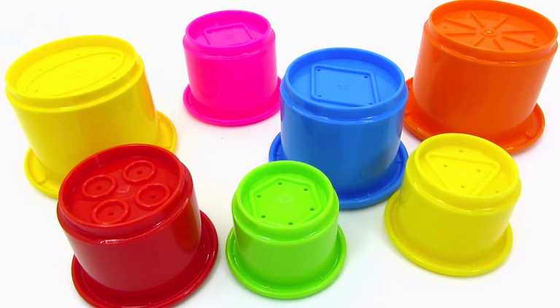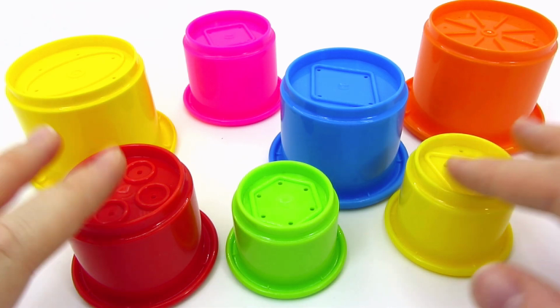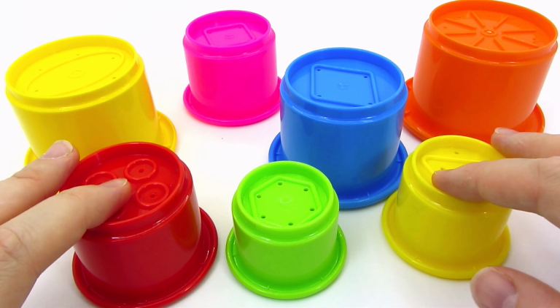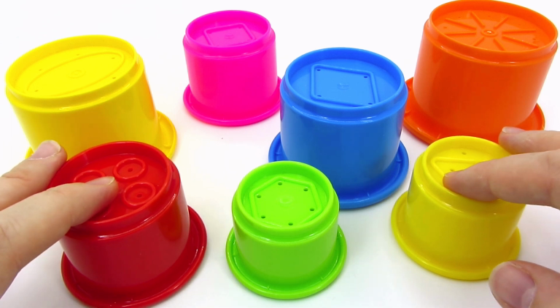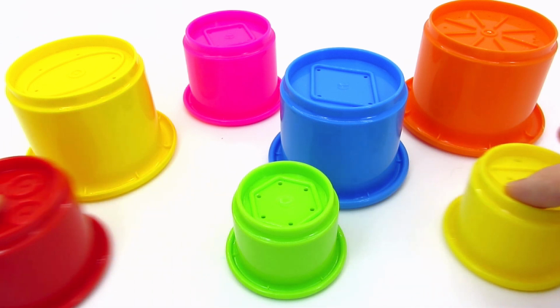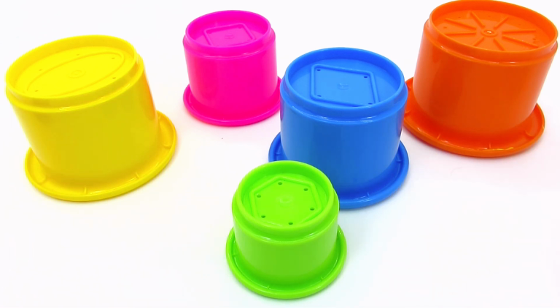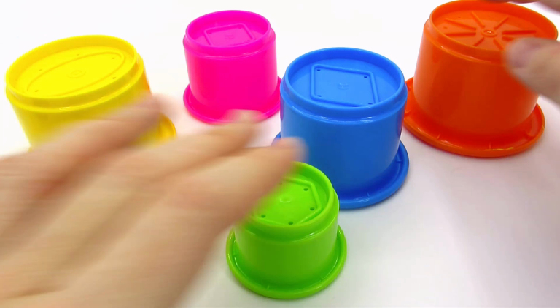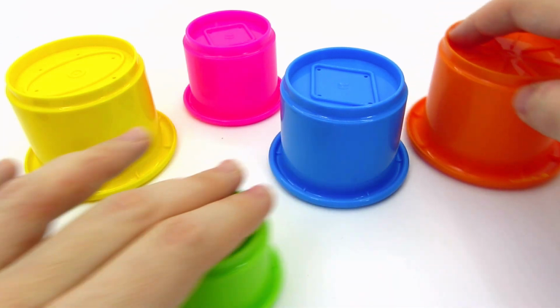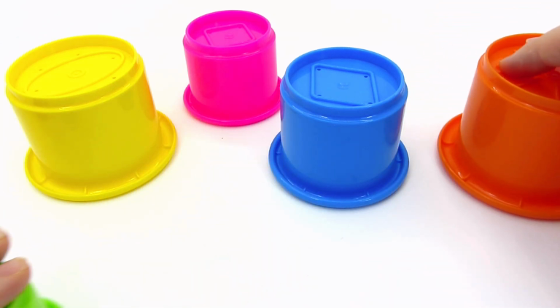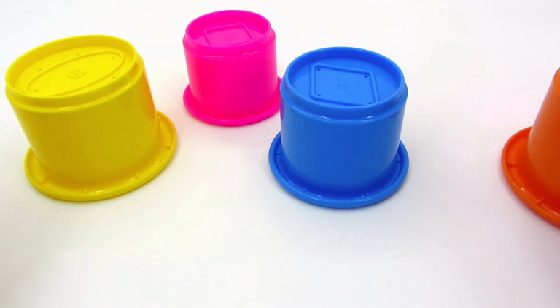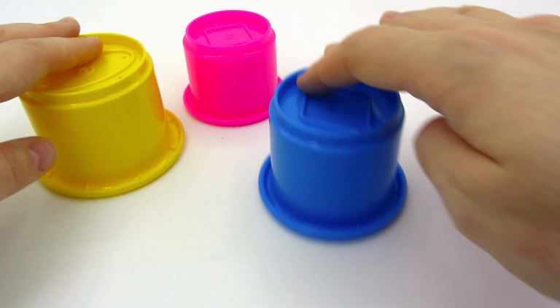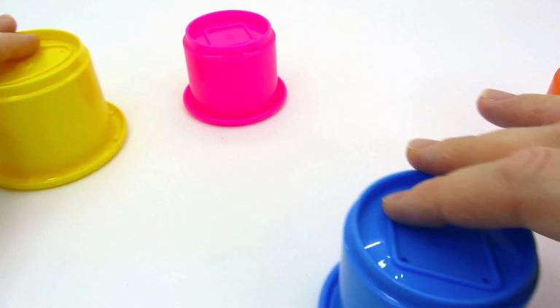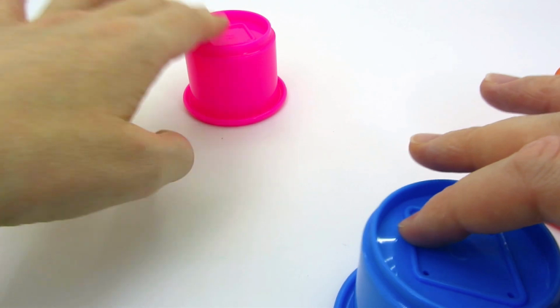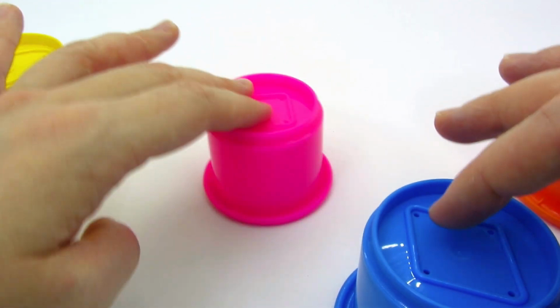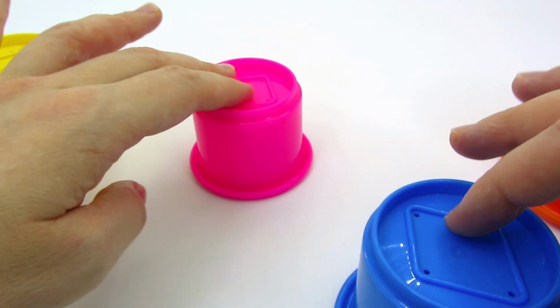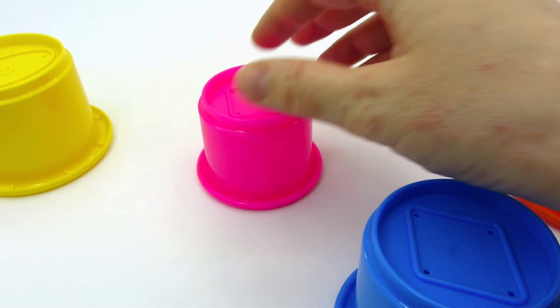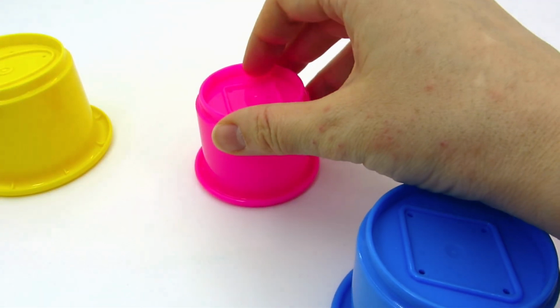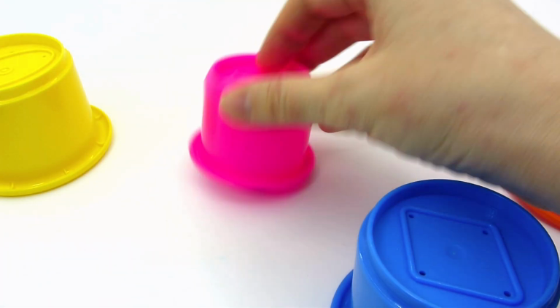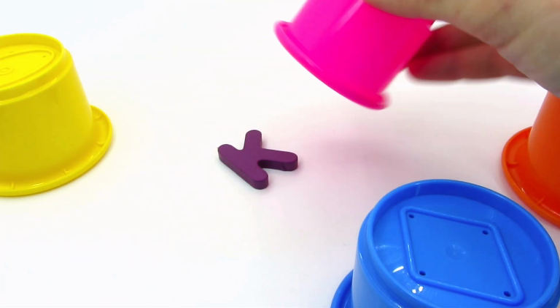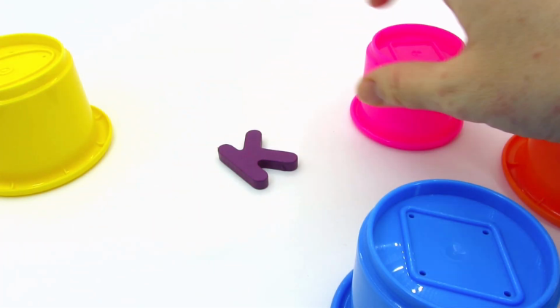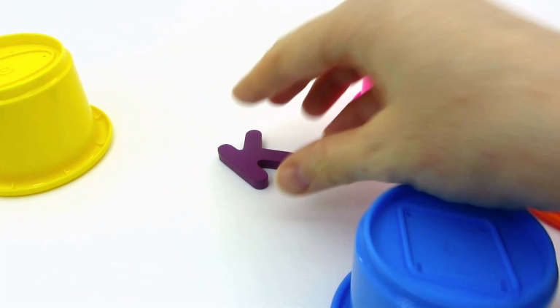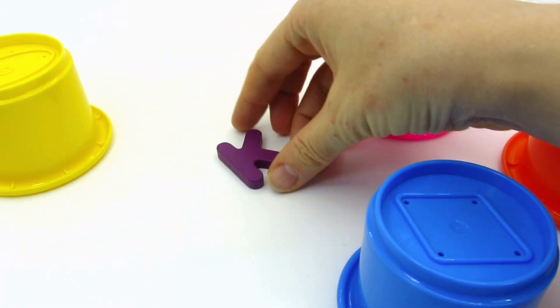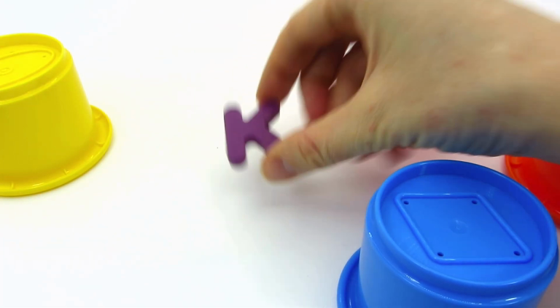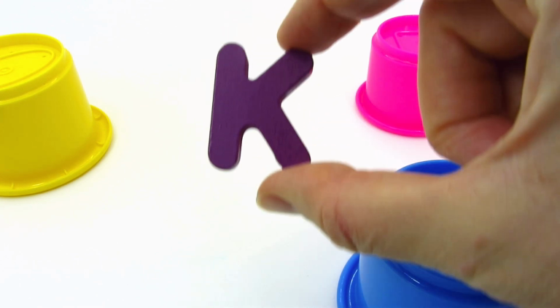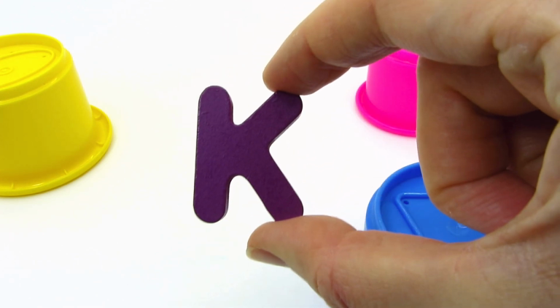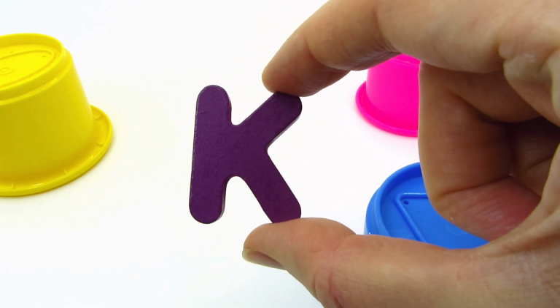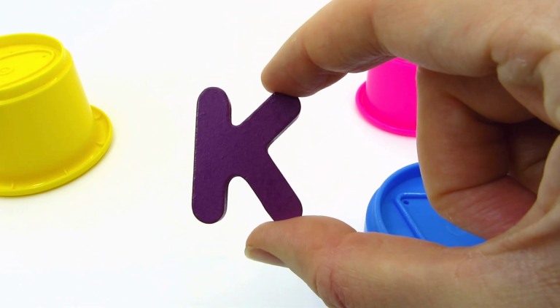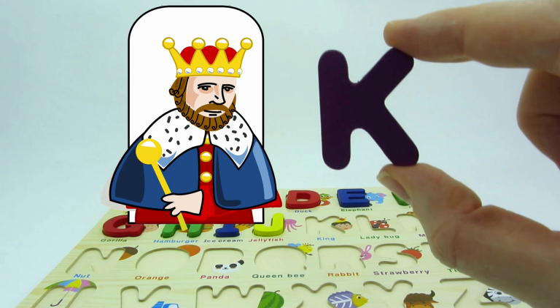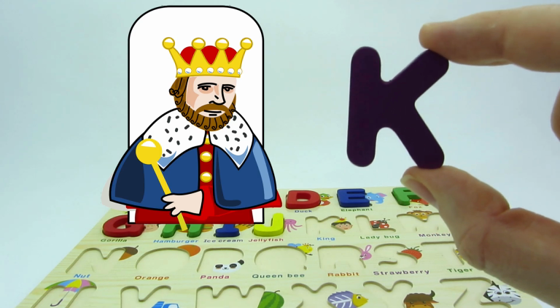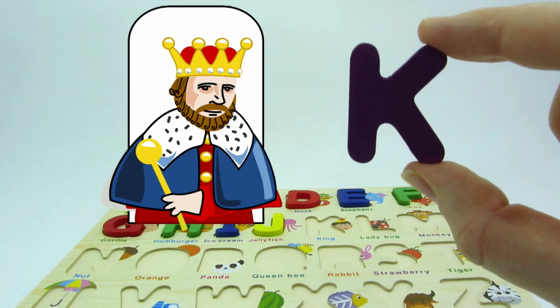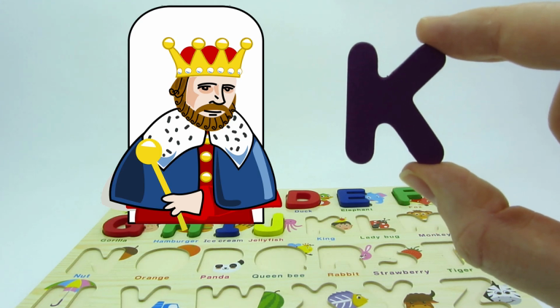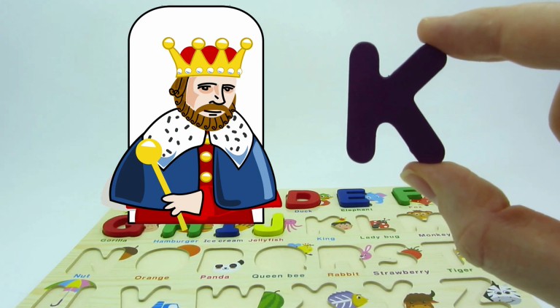Look at these colorful caps! Is there anything in there? No, not this one! I hear something! We found another letter! It's the letter K! K is for king!